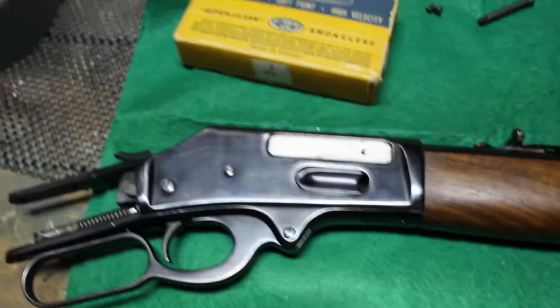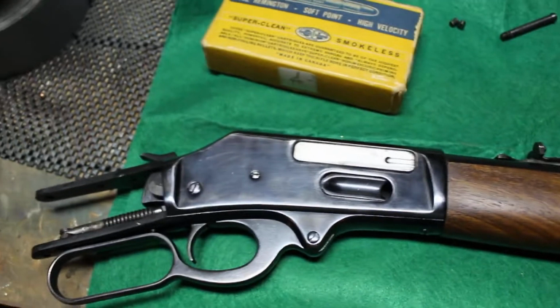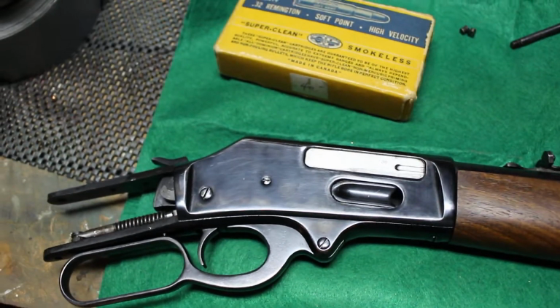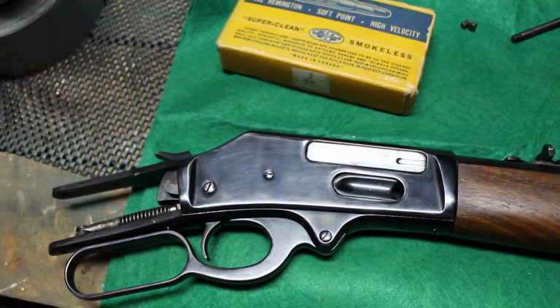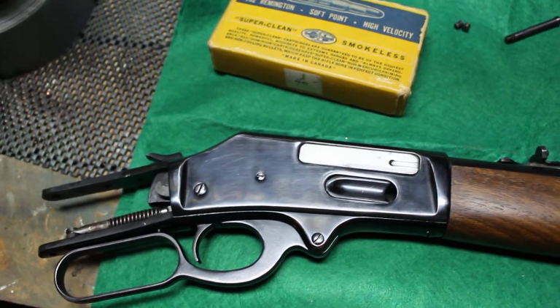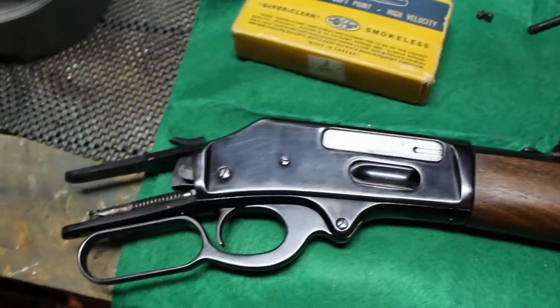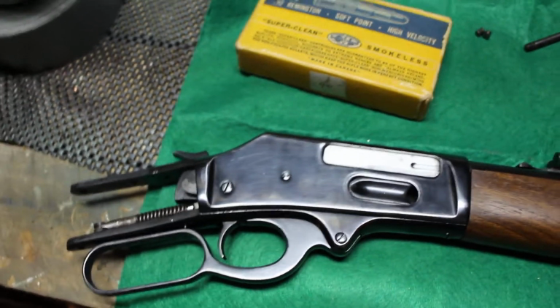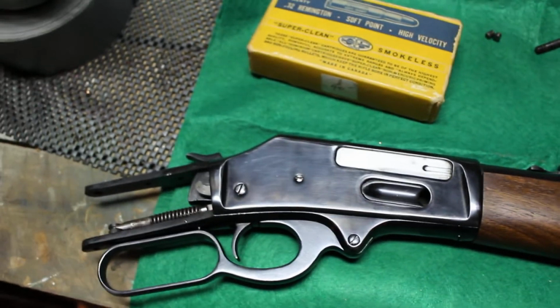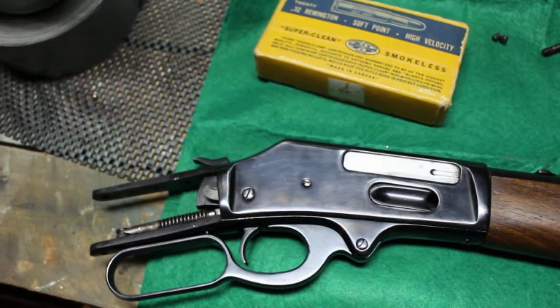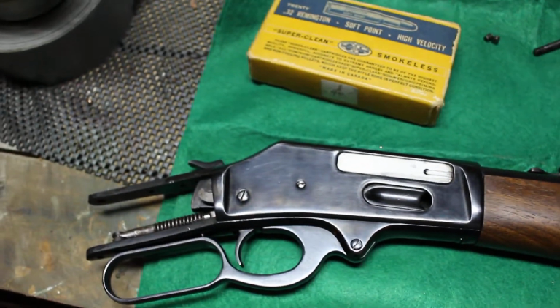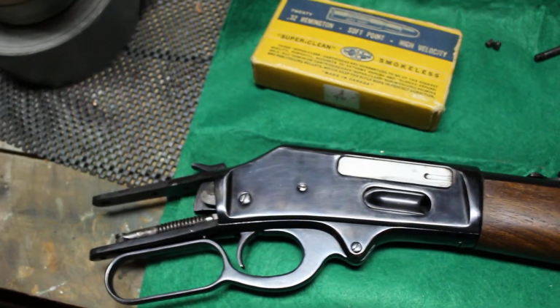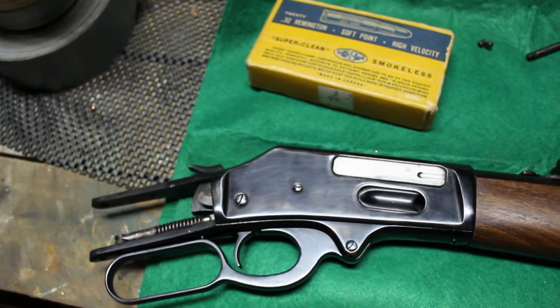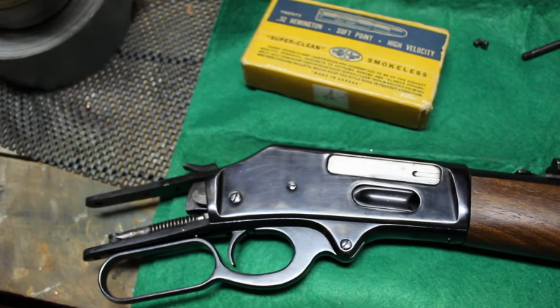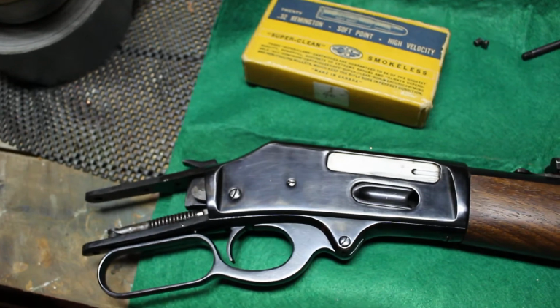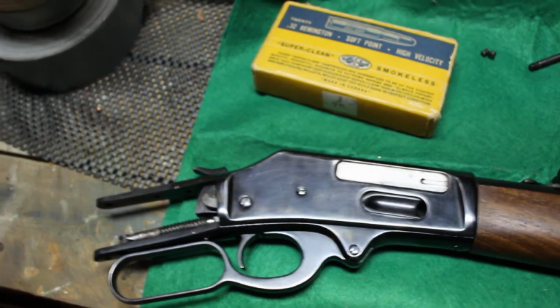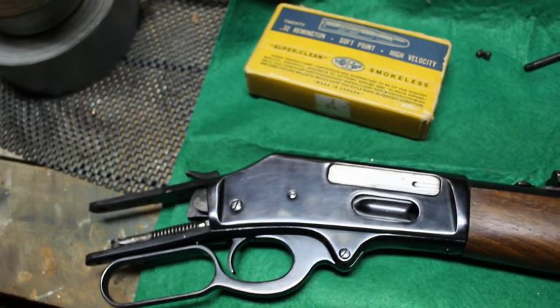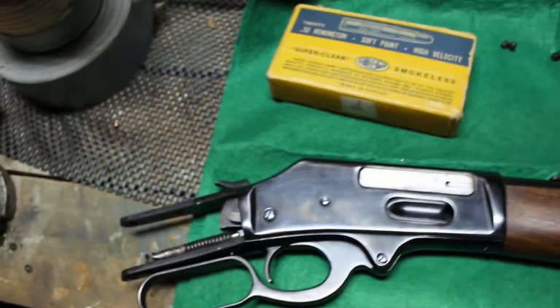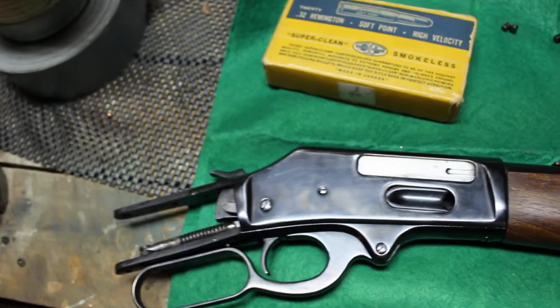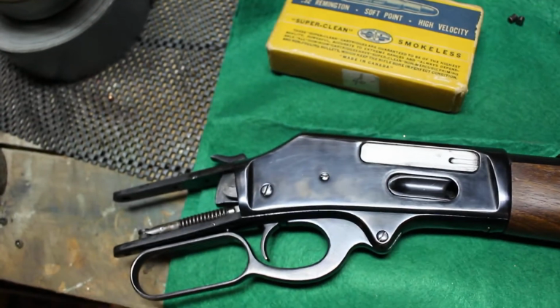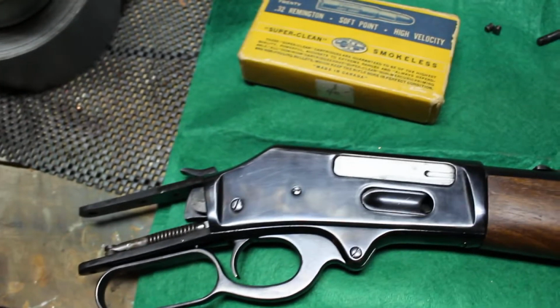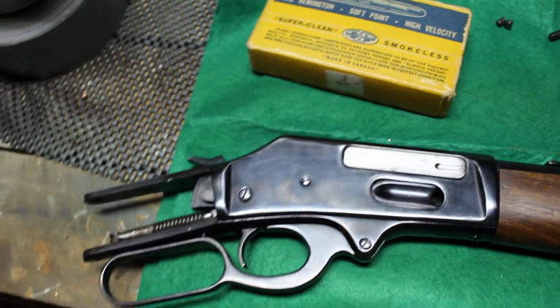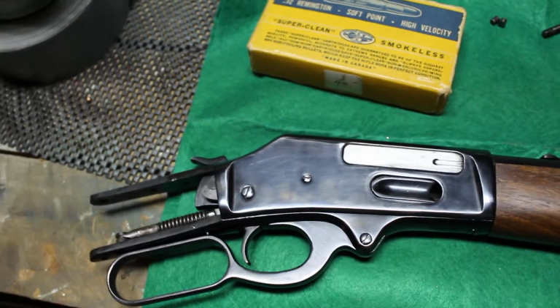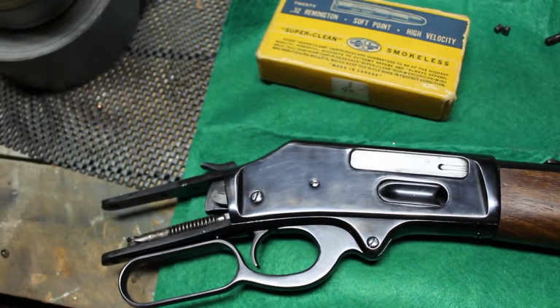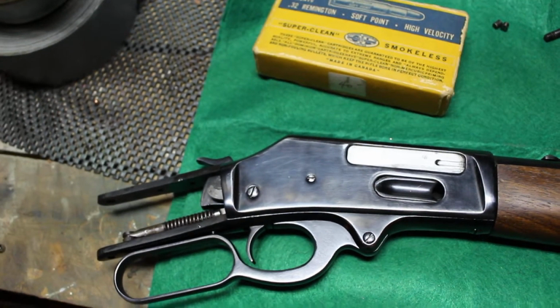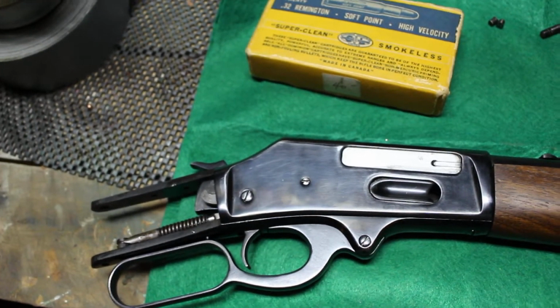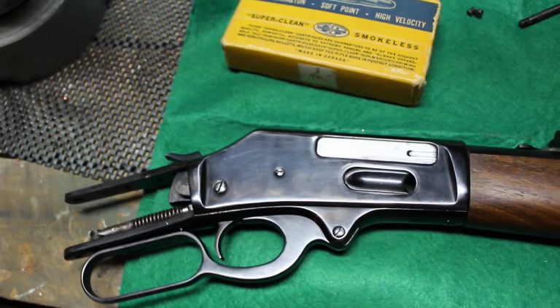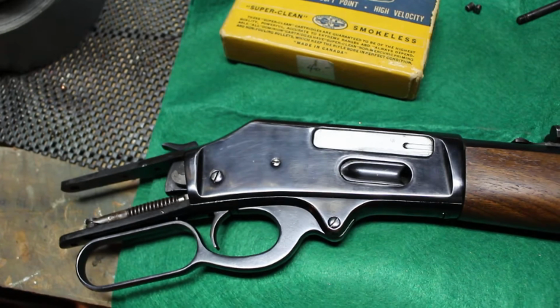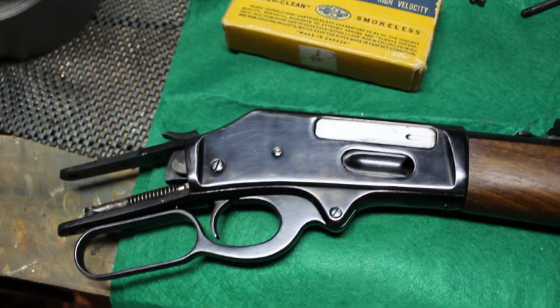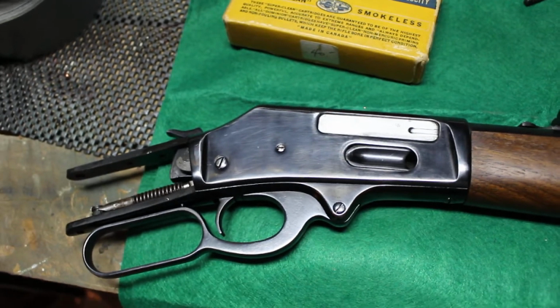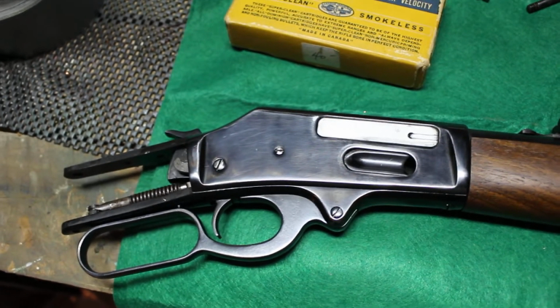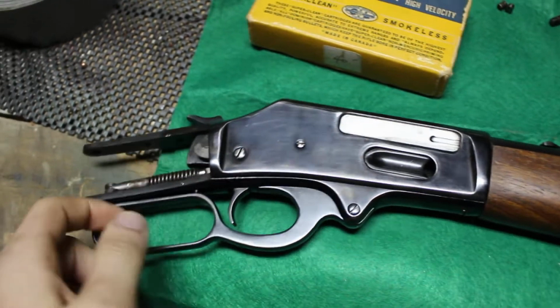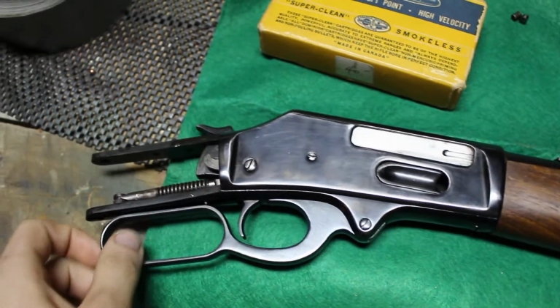Some people are wondering how the mechanism worked on the Stevens, so I took the stock off just to see if I could get any info out of that, and I kind of did.